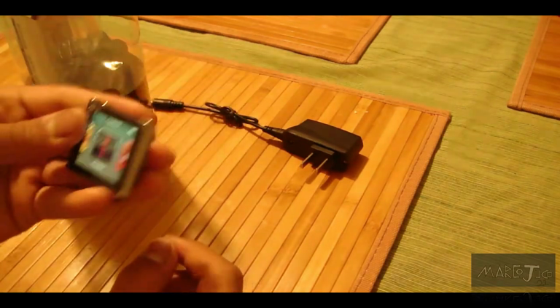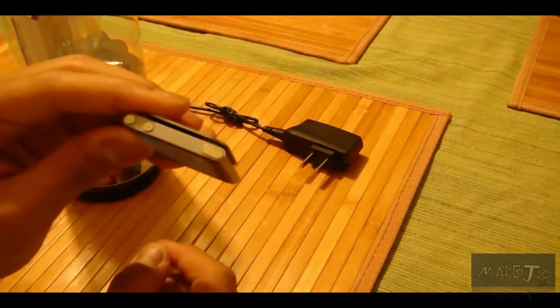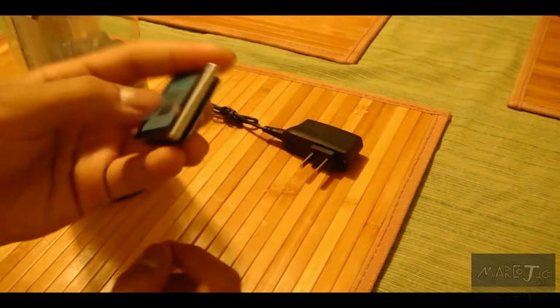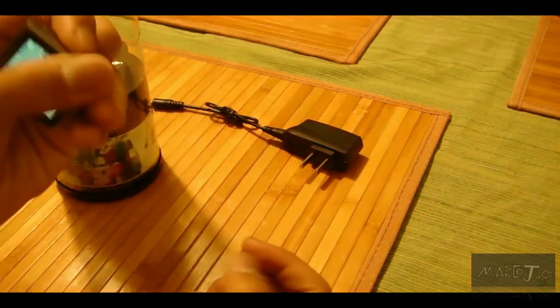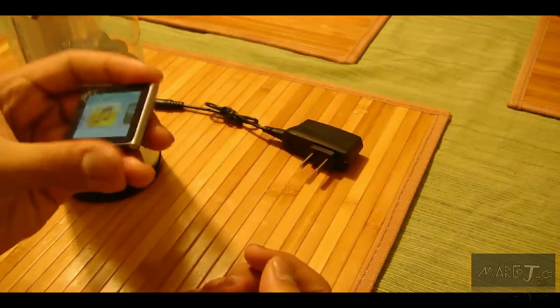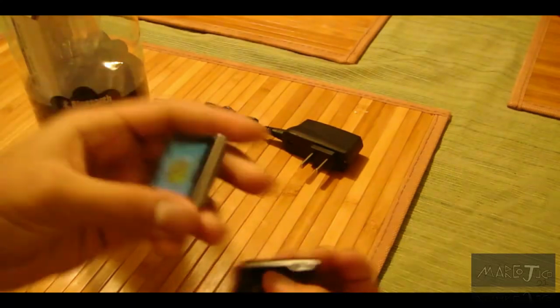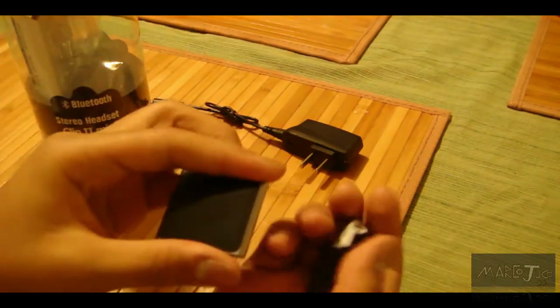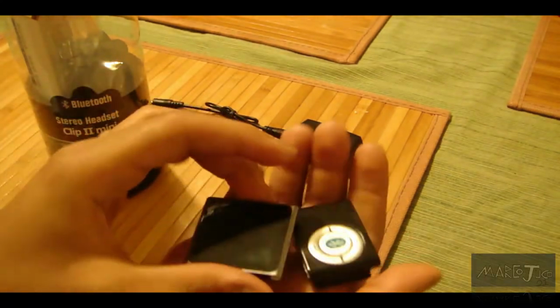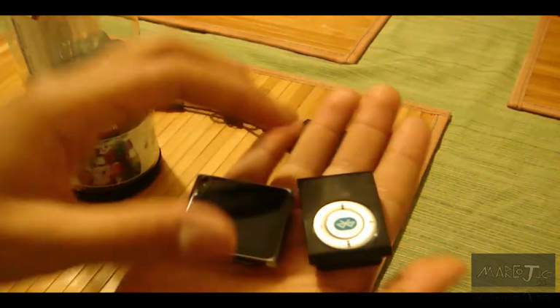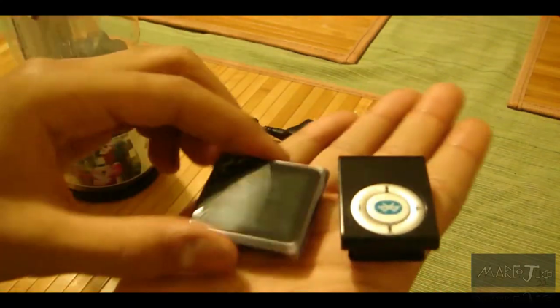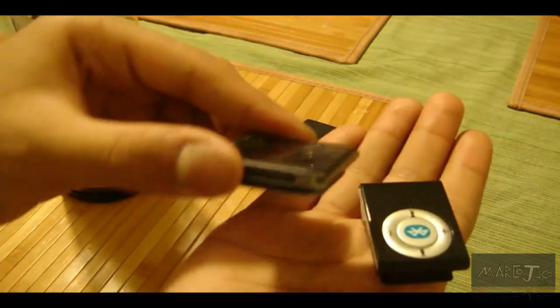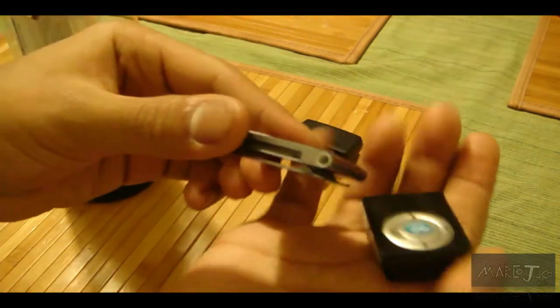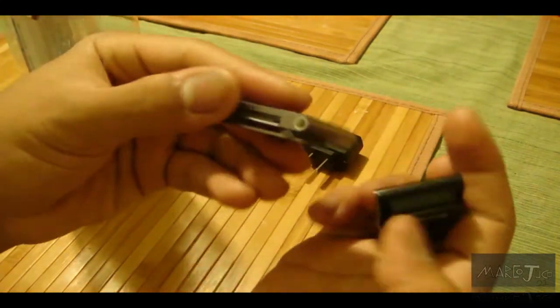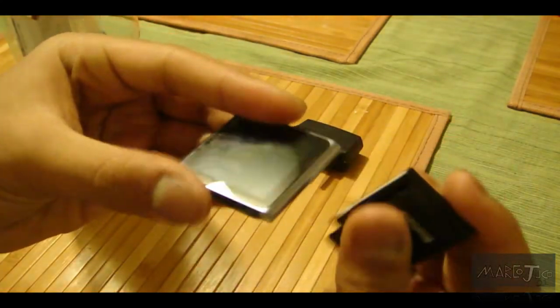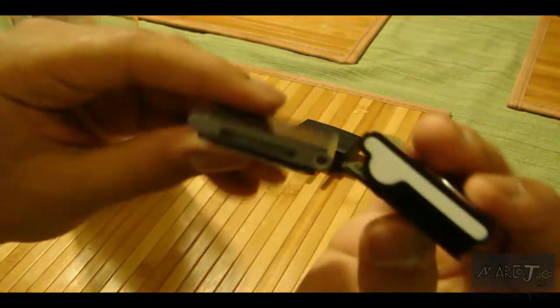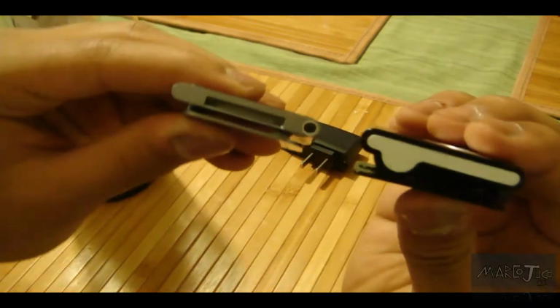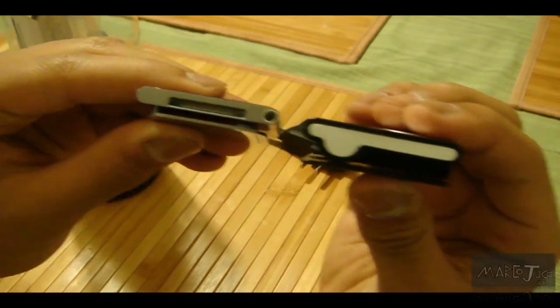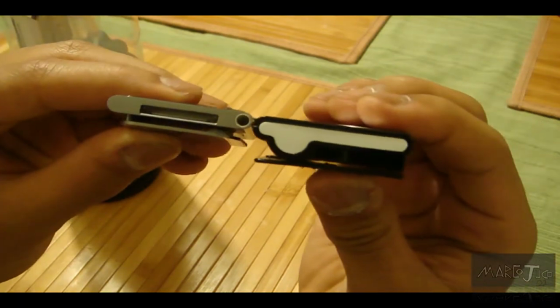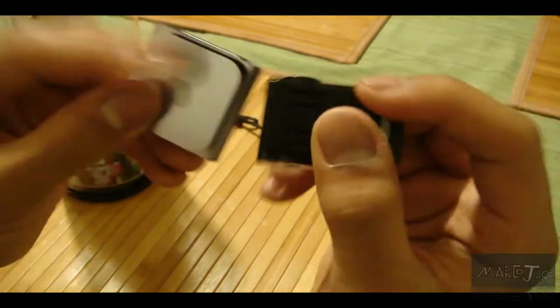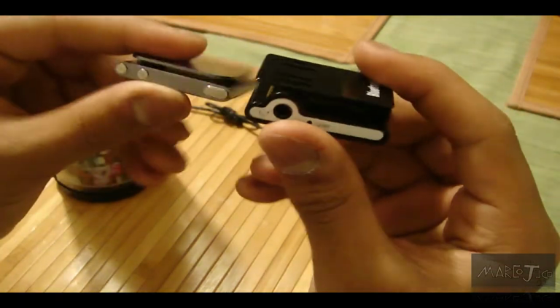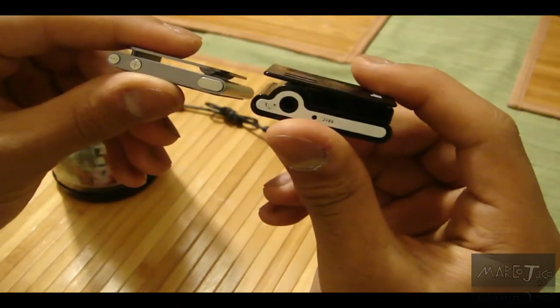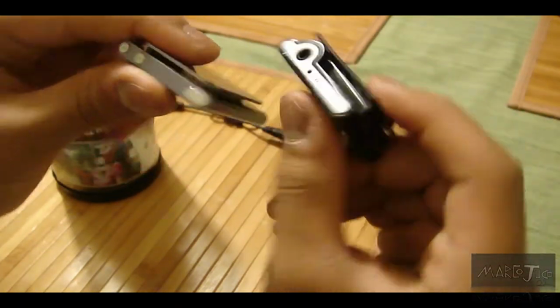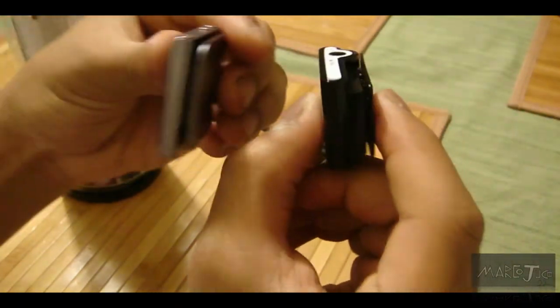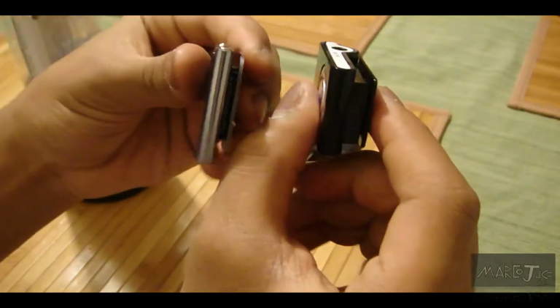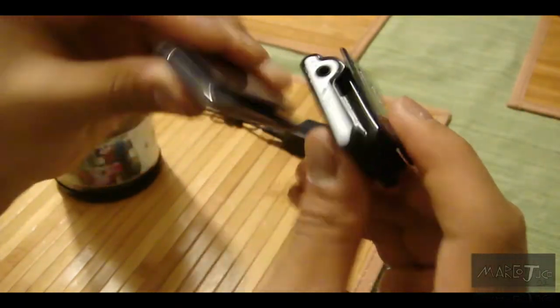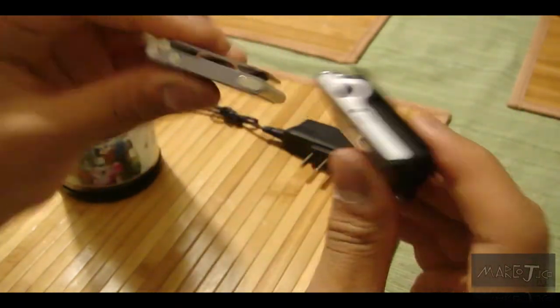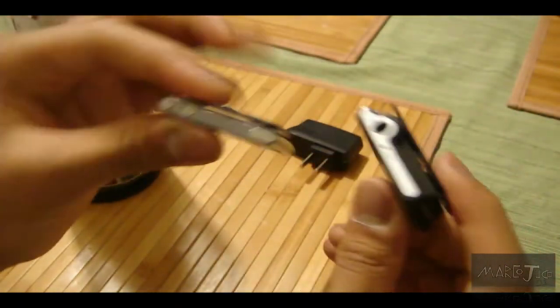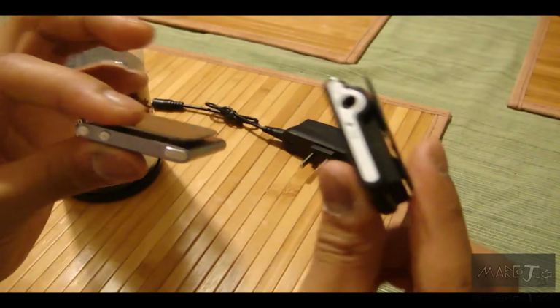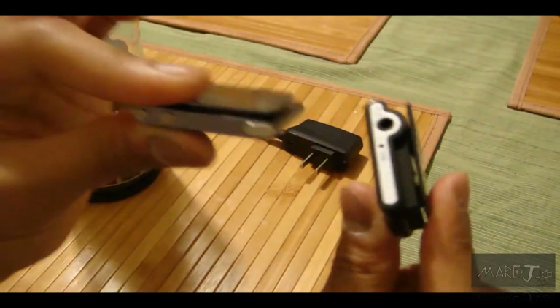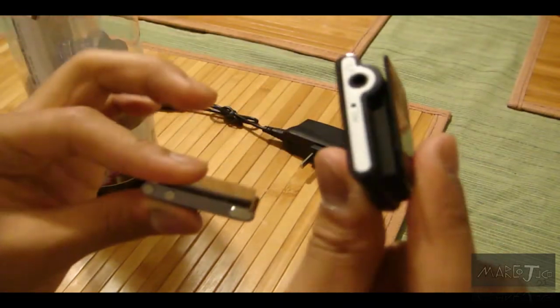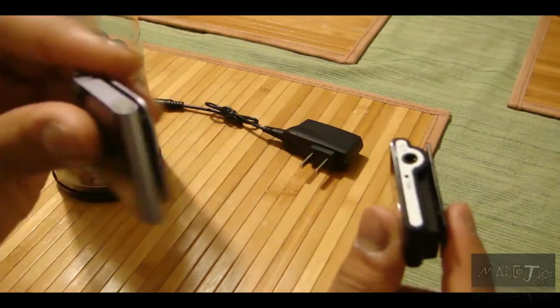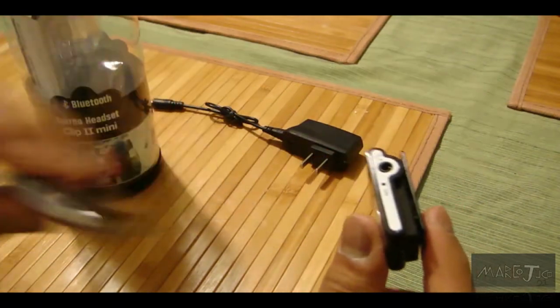Just to do a little bit of a size comparison, this is the iPod nano and the thickness of it — so it is a little bit bigger than the iPod nano.